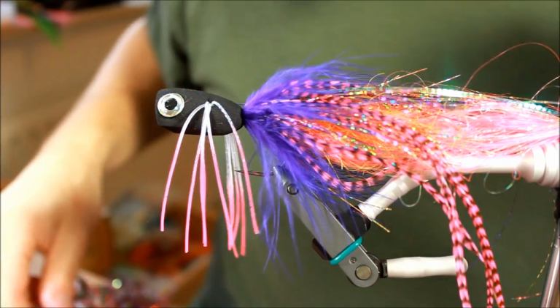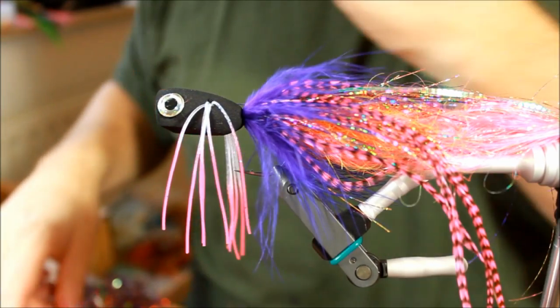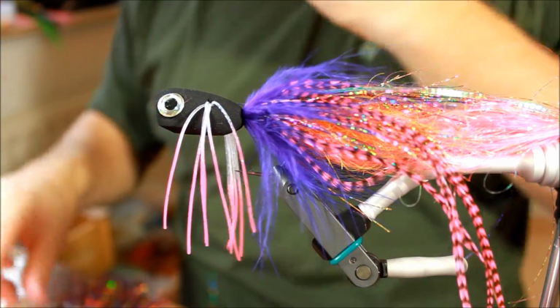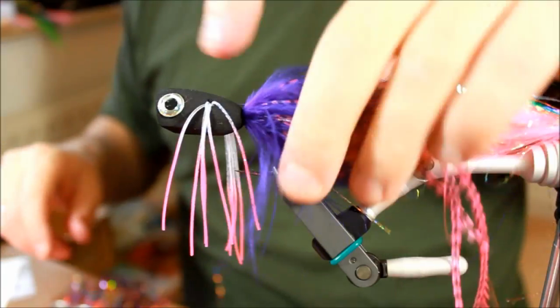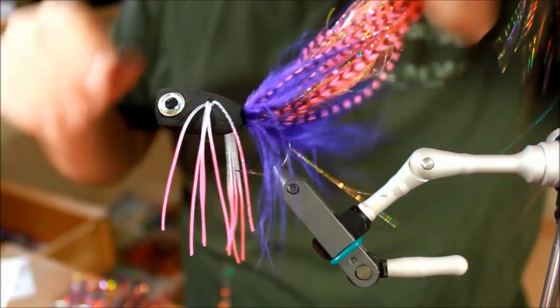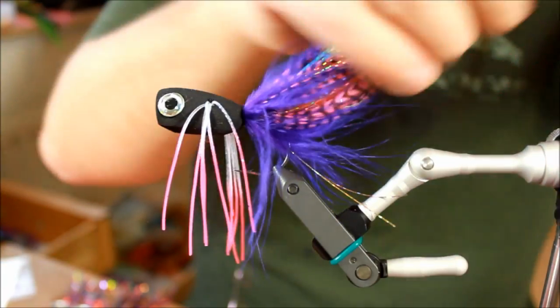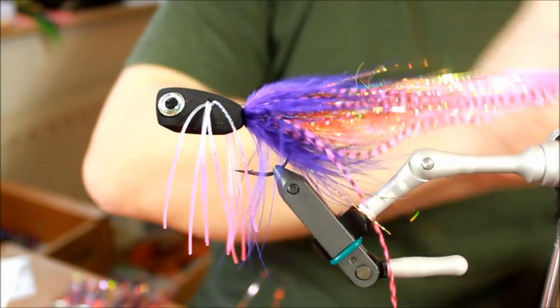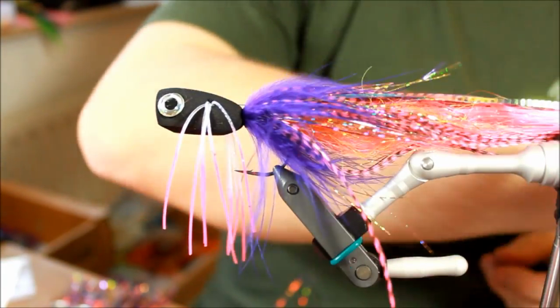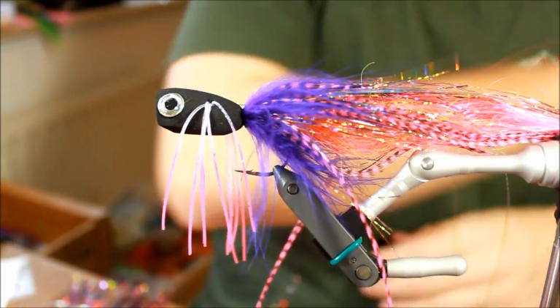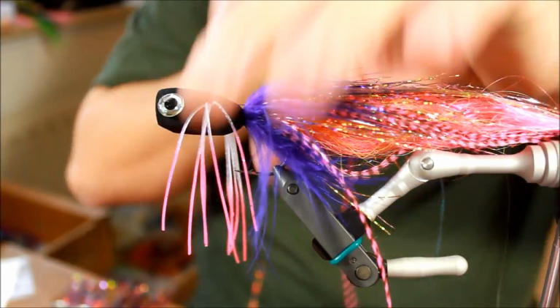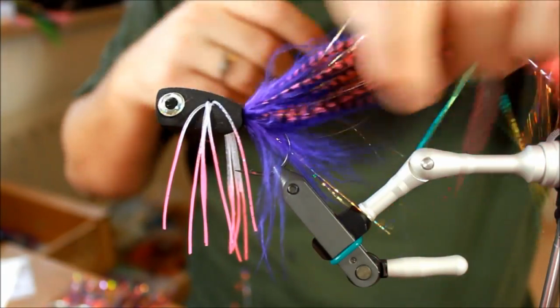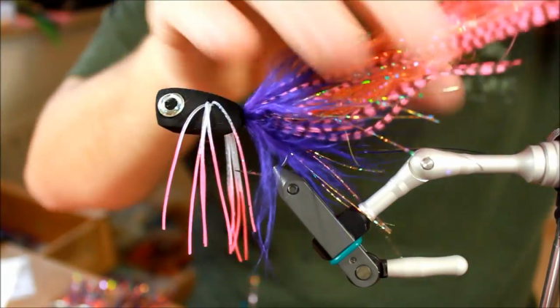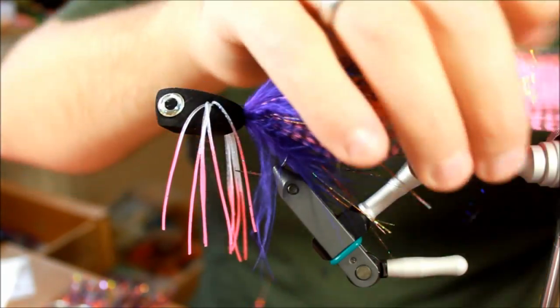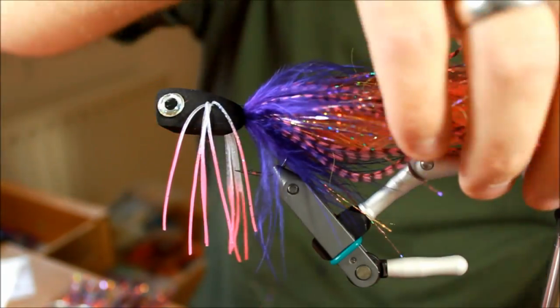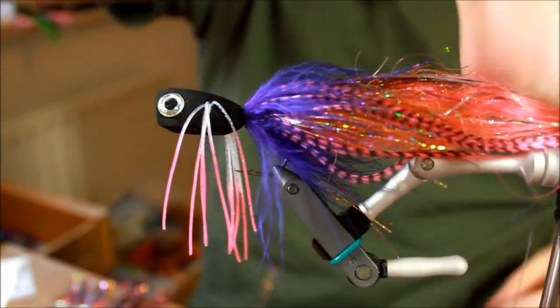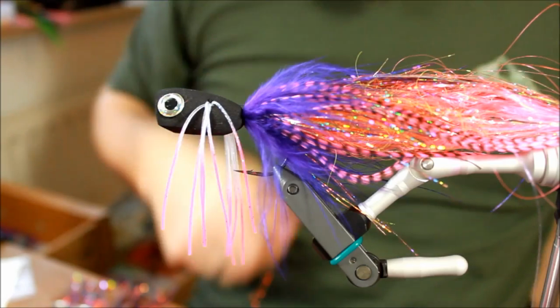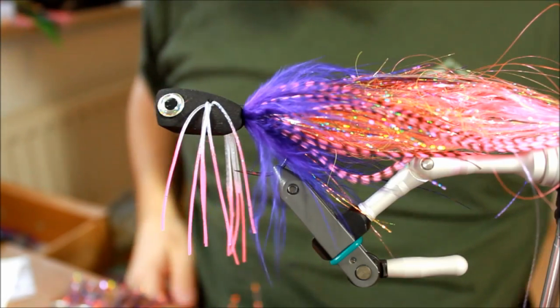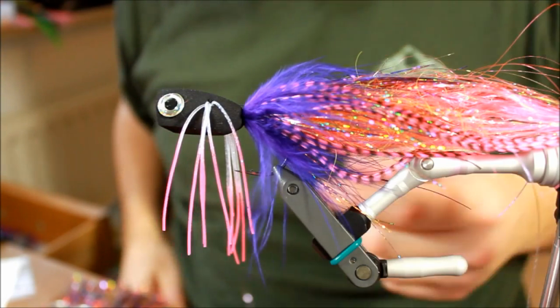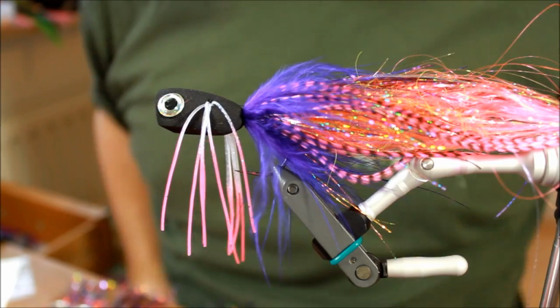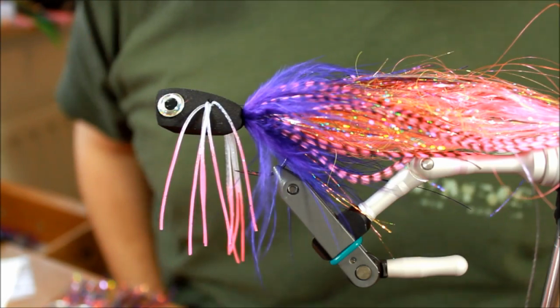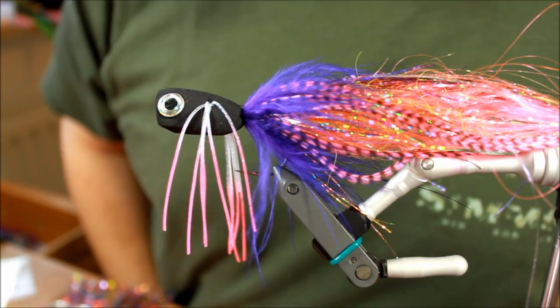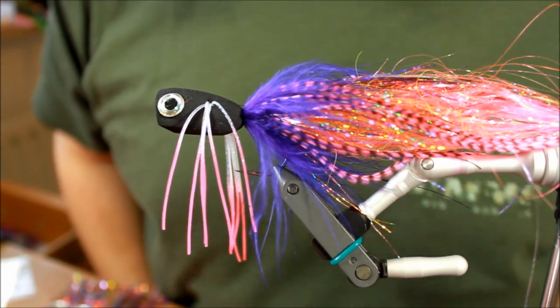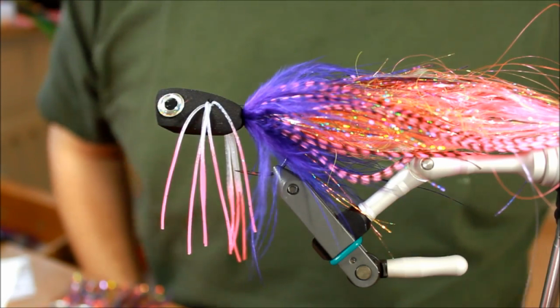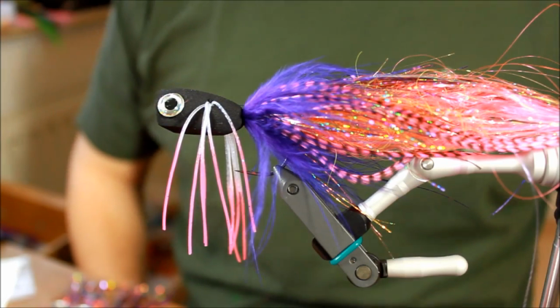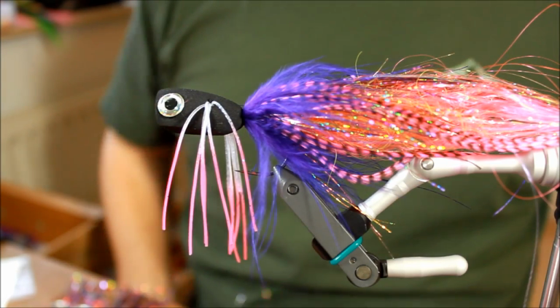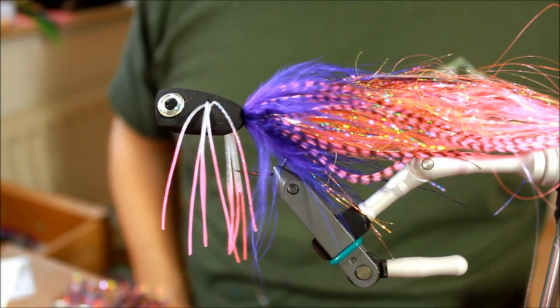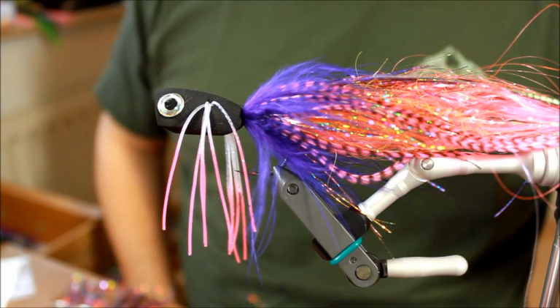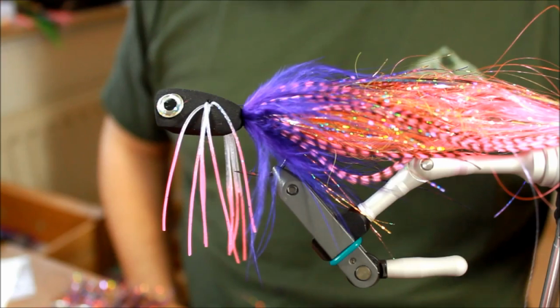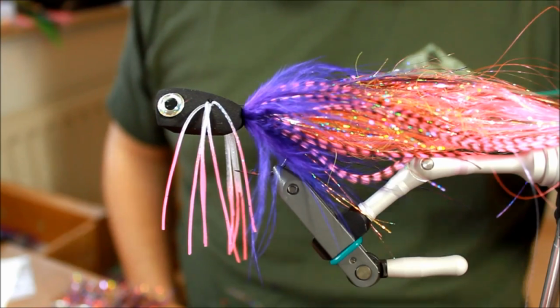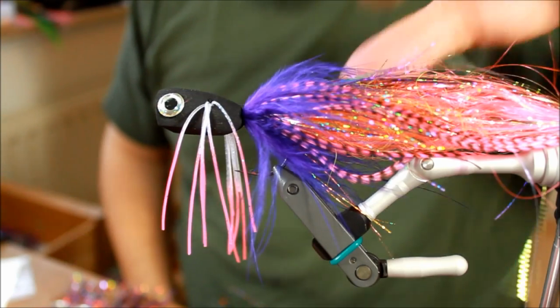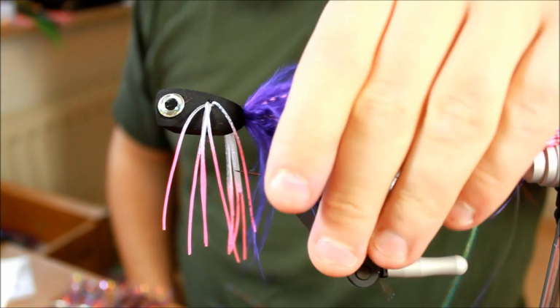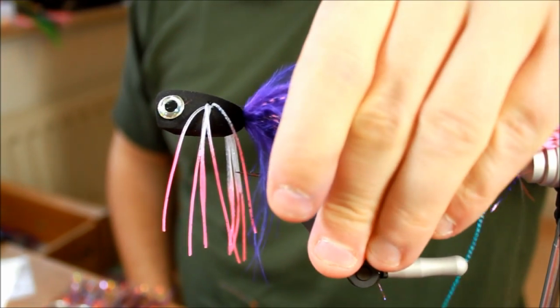I'm going to rinse and repeat and do exactly the same thing on the other side. But there you have it — the sunset popper. A nice, nice popper — I'm expecting a lot from this pattern. Thank you for tuning in.